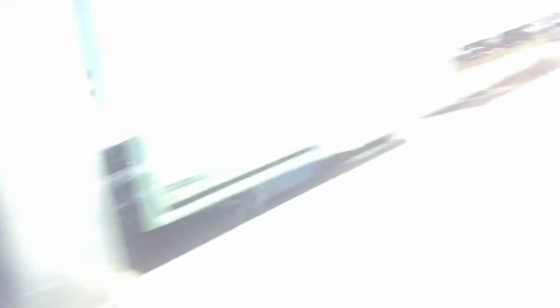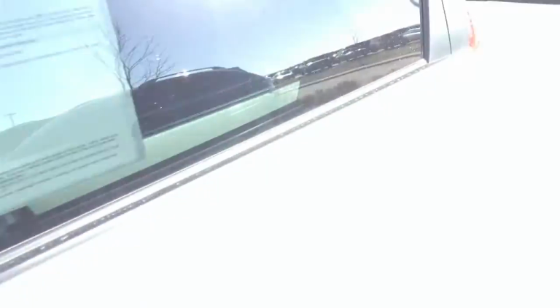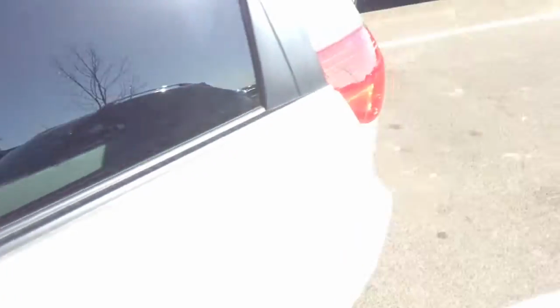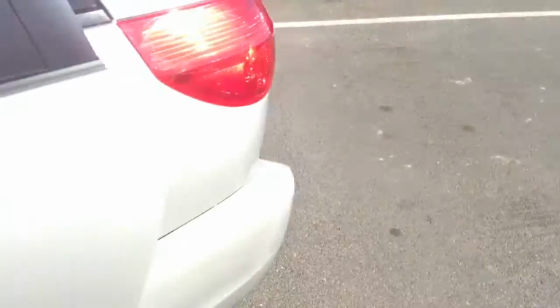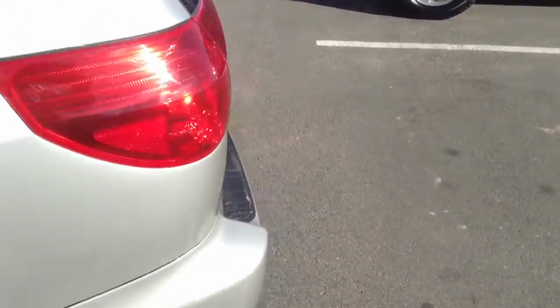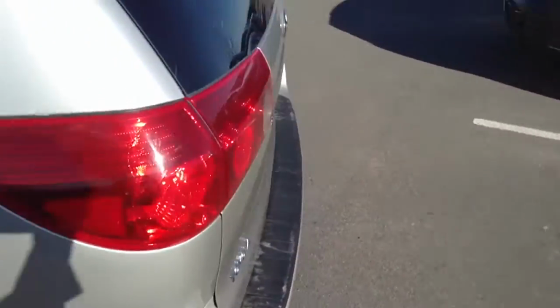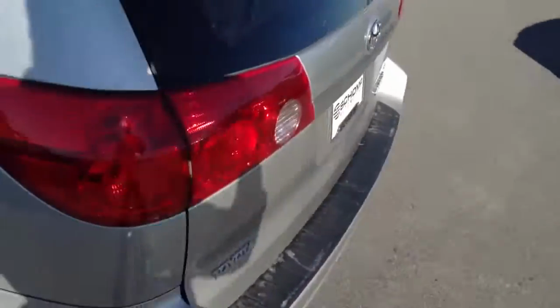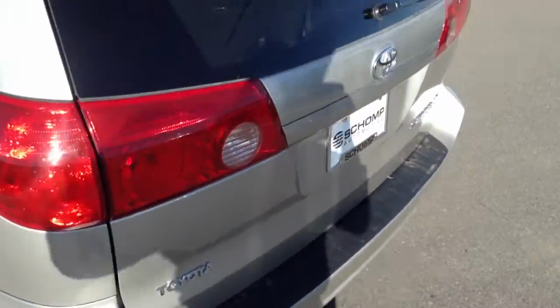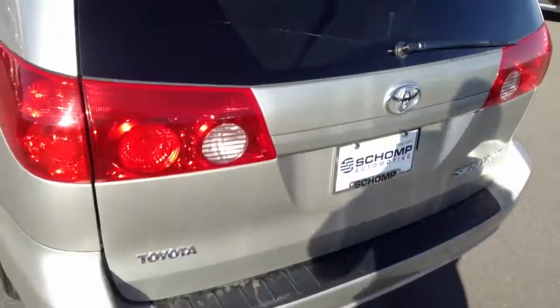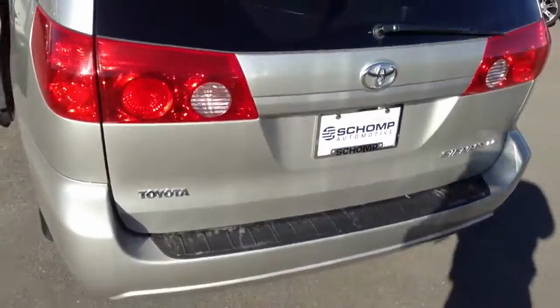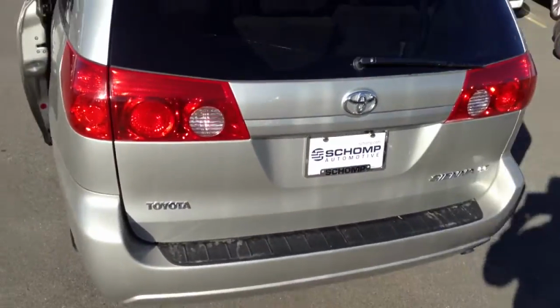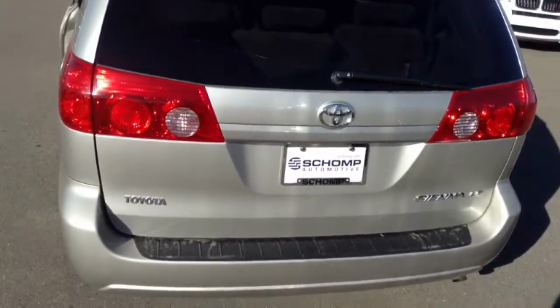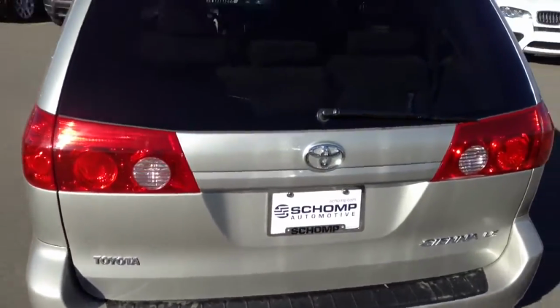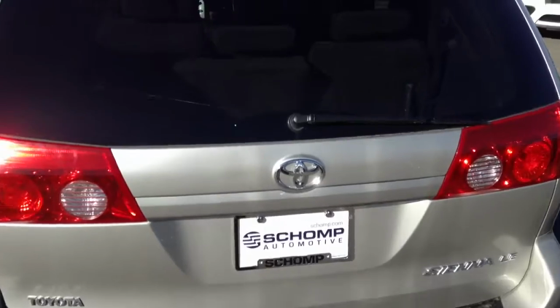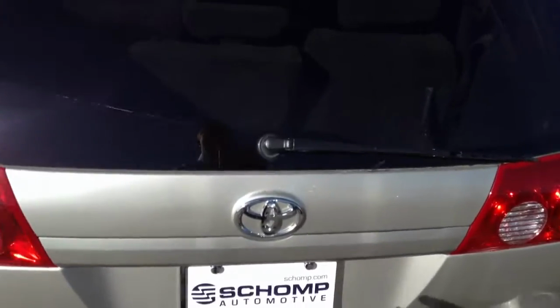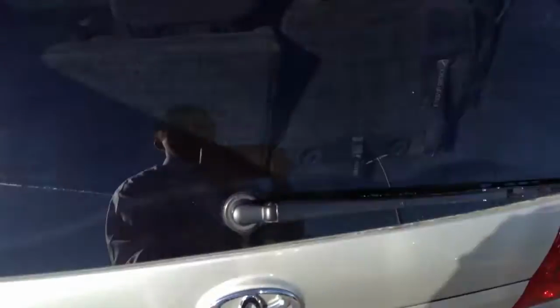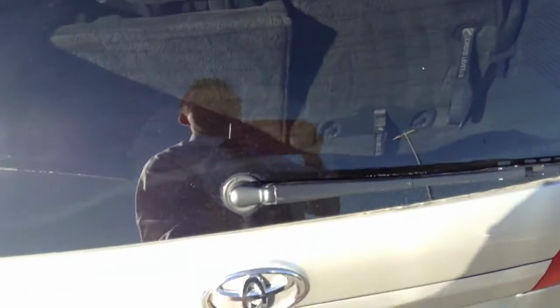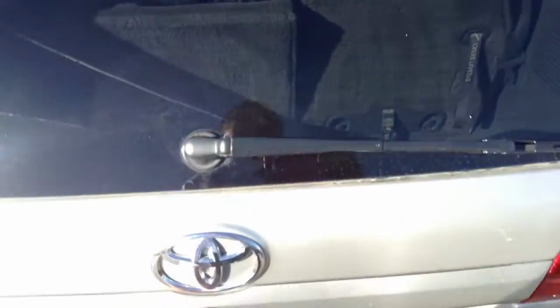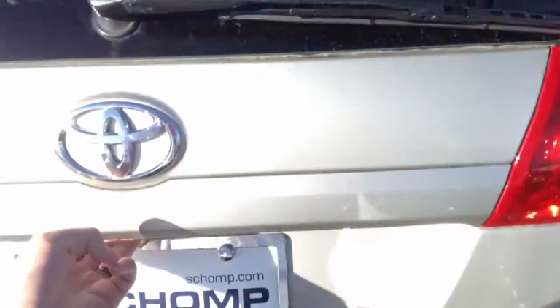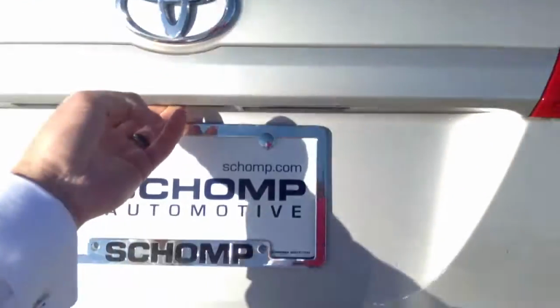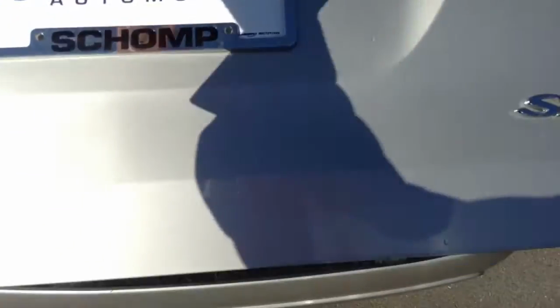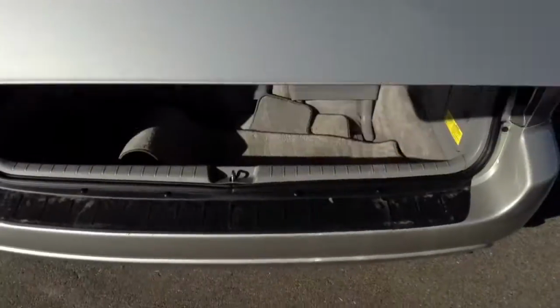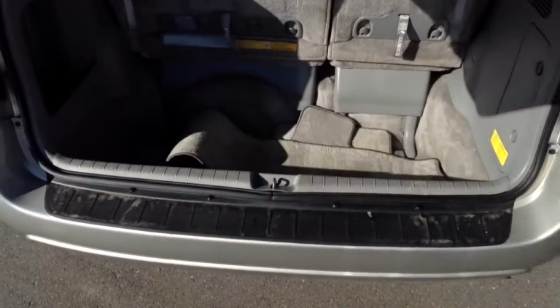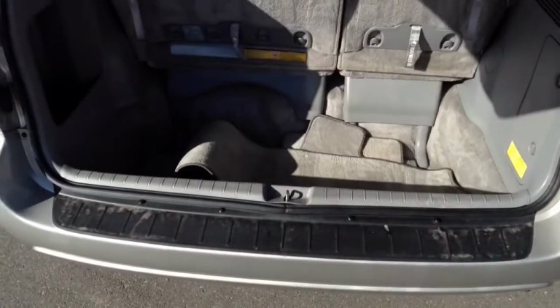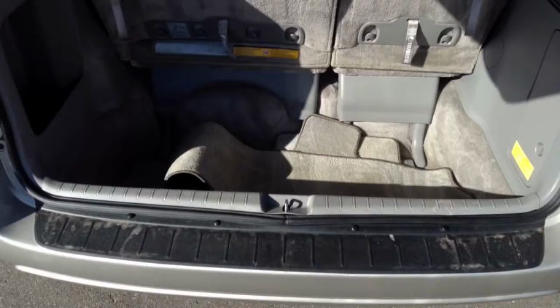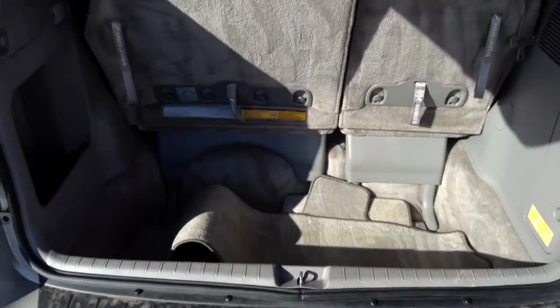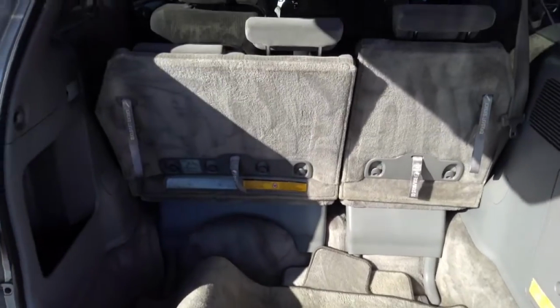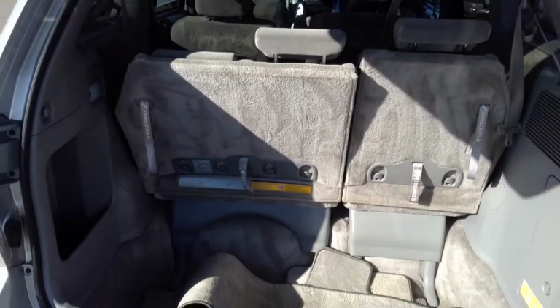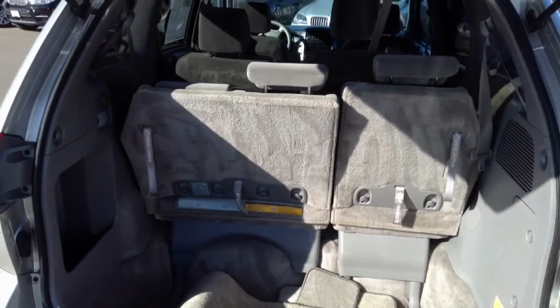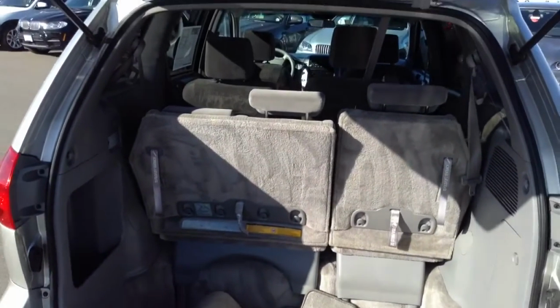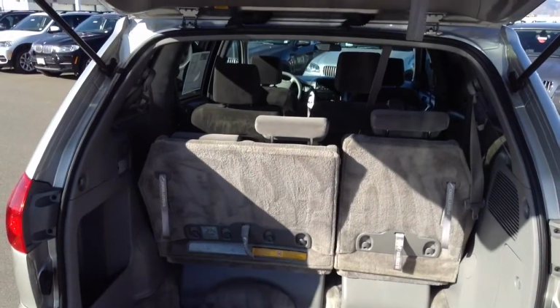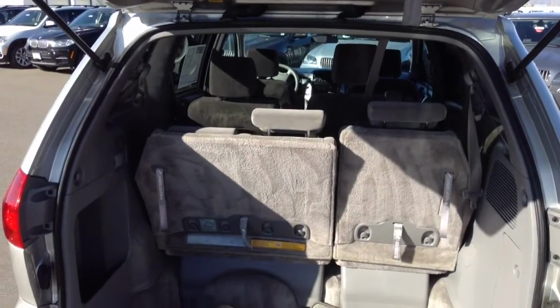As we approach the back of the vehicle, you can see it's in good shape. And there is a lot of cargo space in the rear portion of this vehicle with the recessed trunk area. And those third rows do fold down.